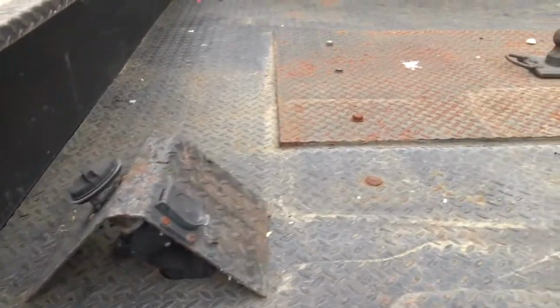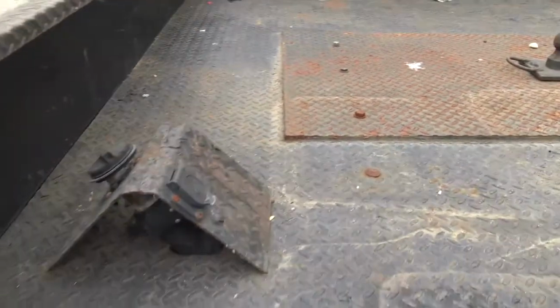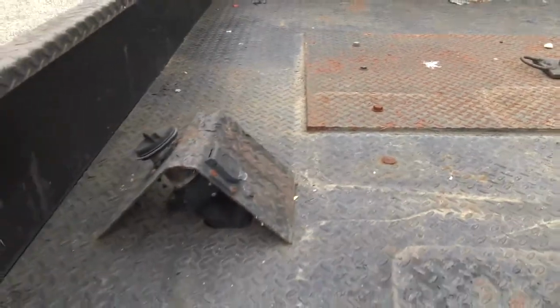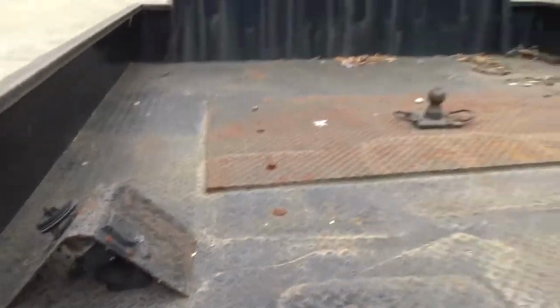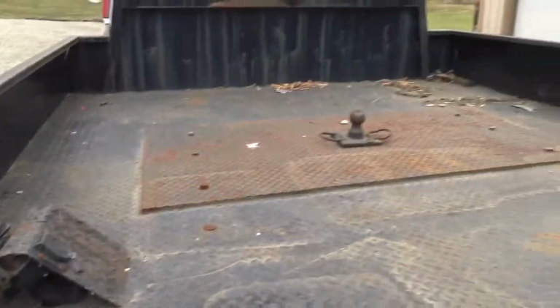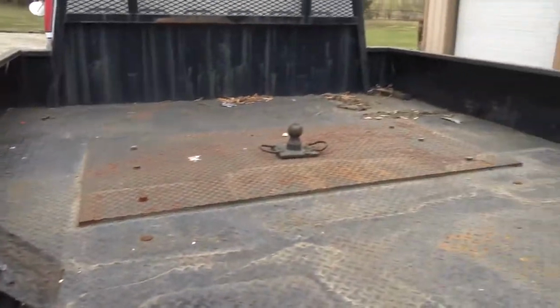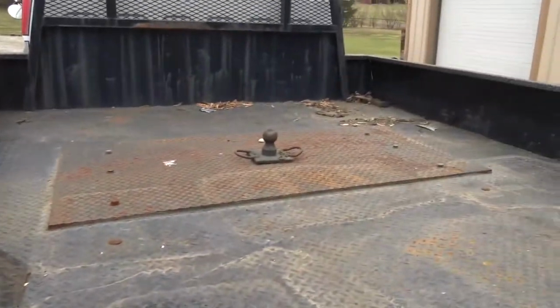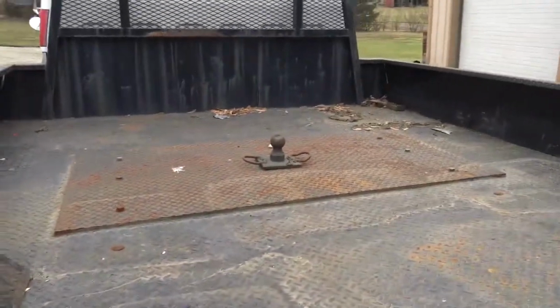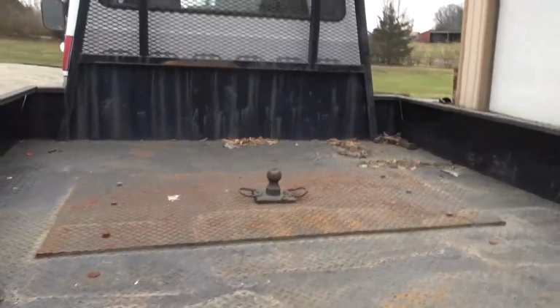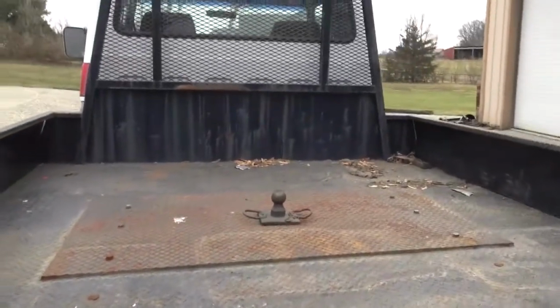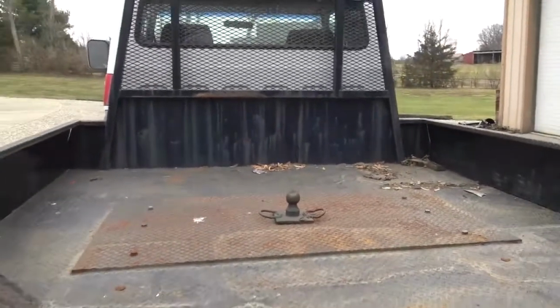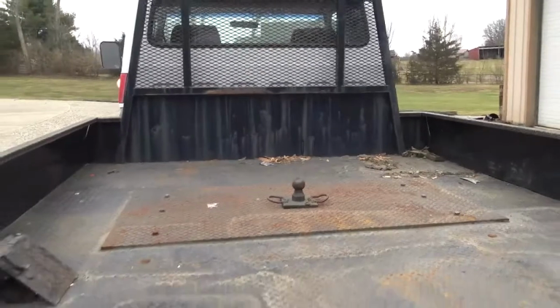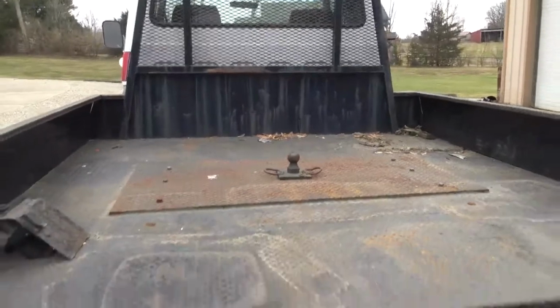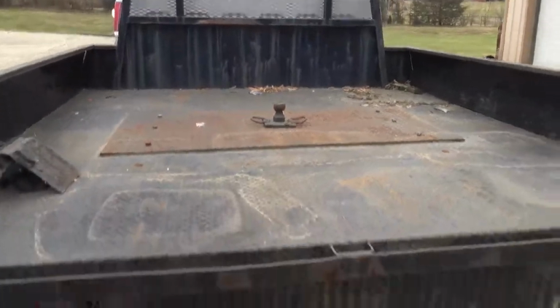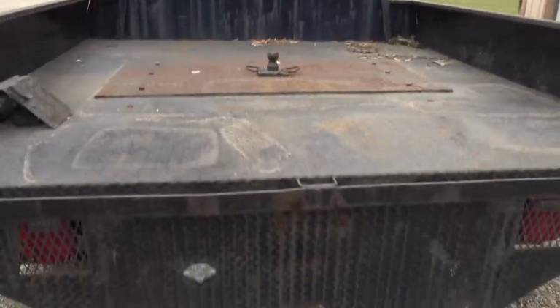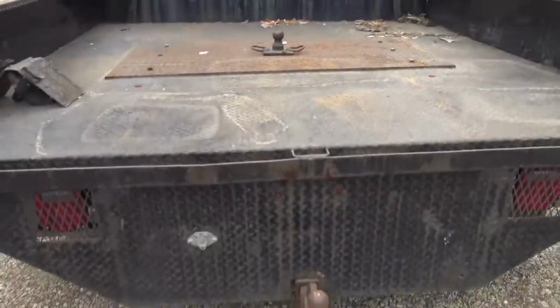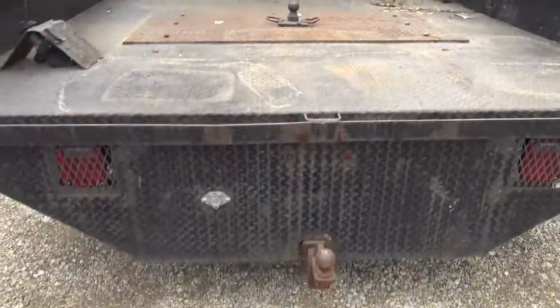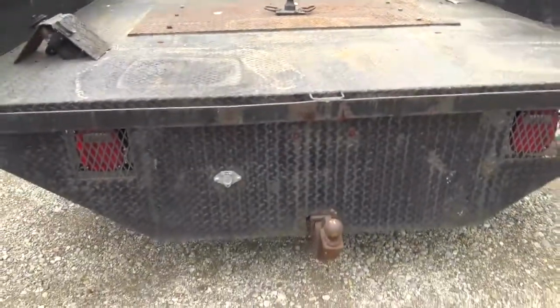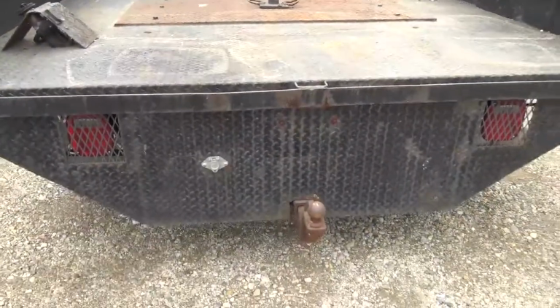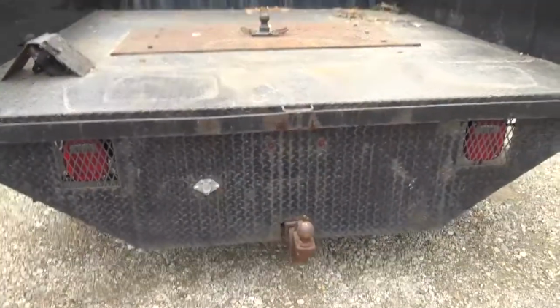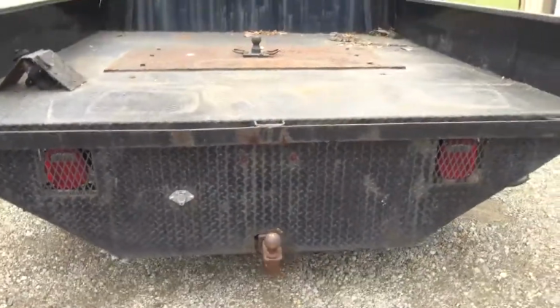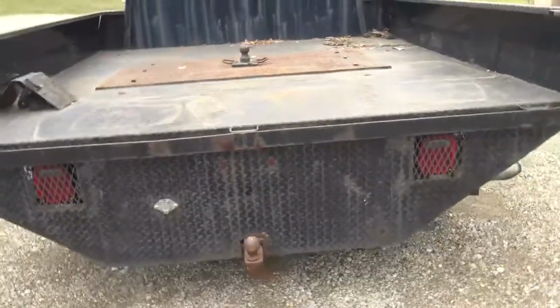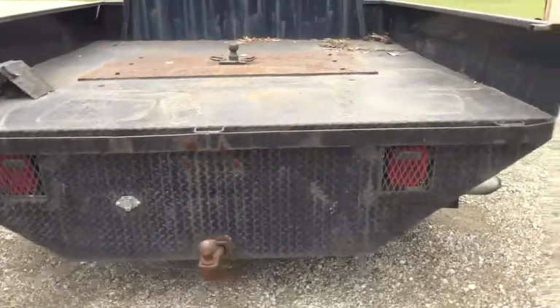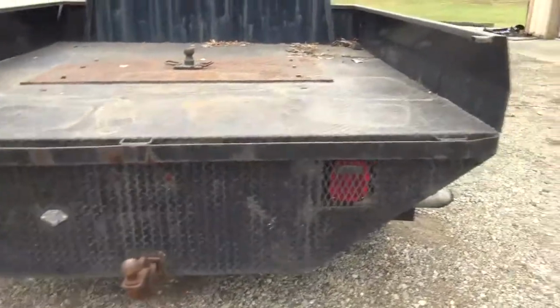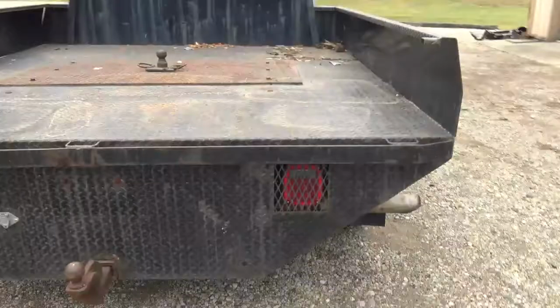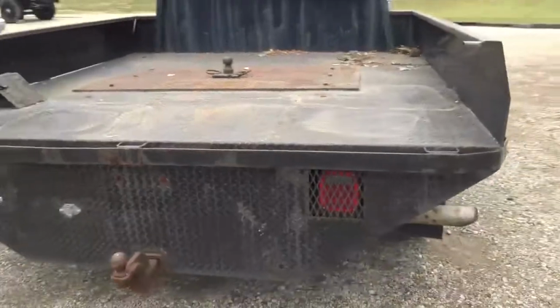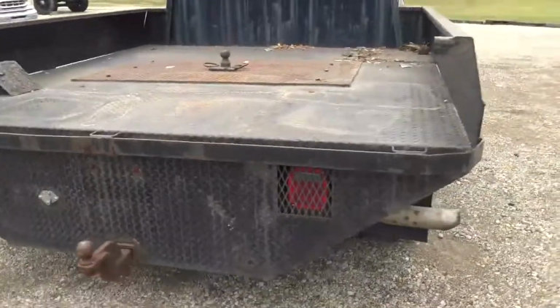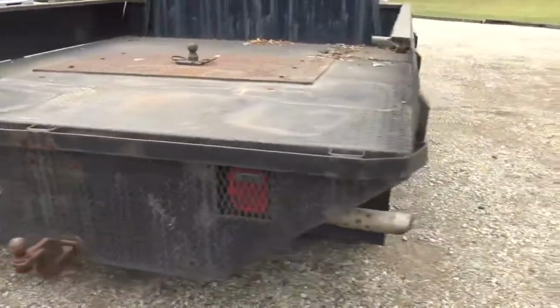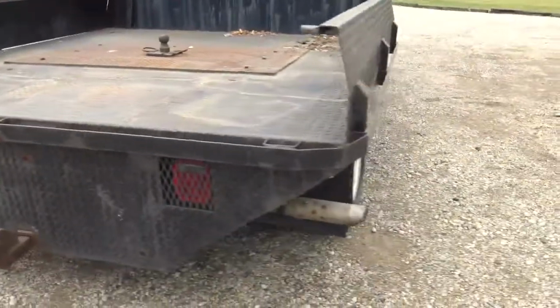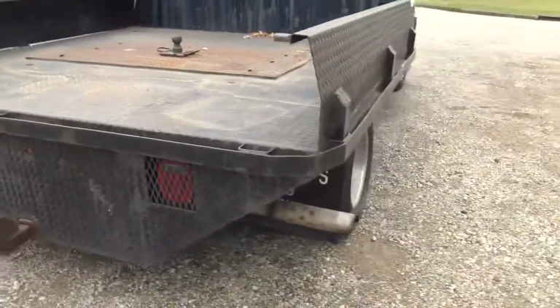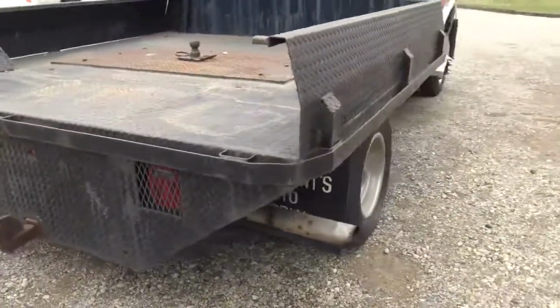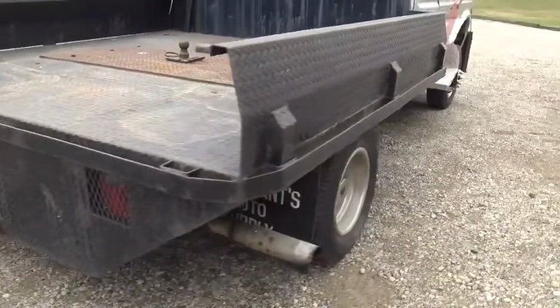It's got a plug for the gooseneck trailer hitch, airbag suspension under the back of it, a Model 60 front end under it, and it's a 7.3 diesel.